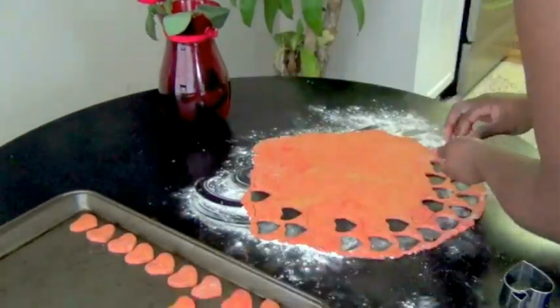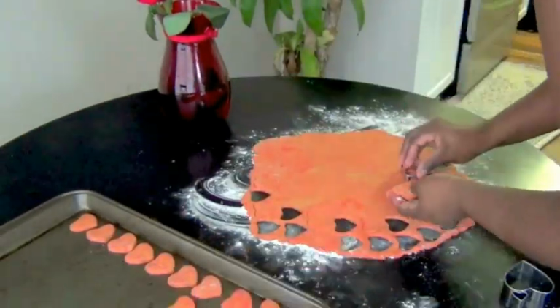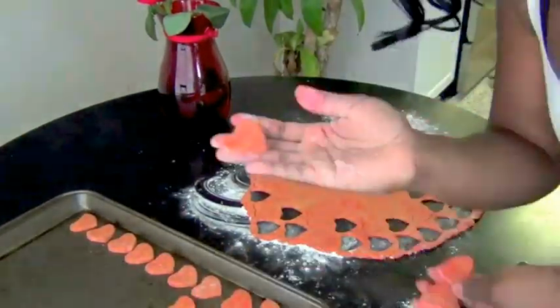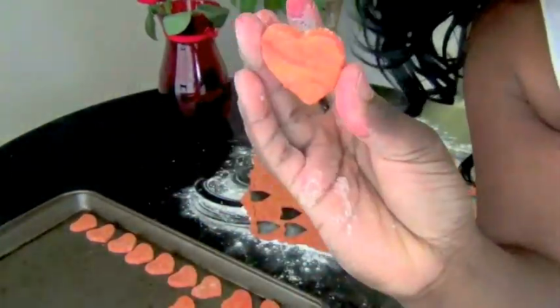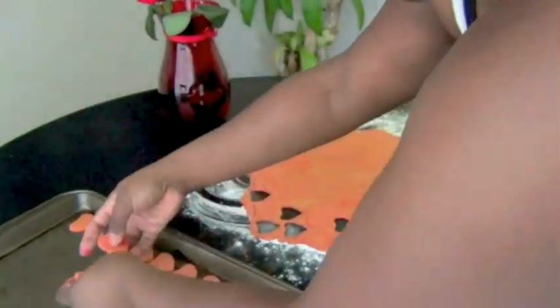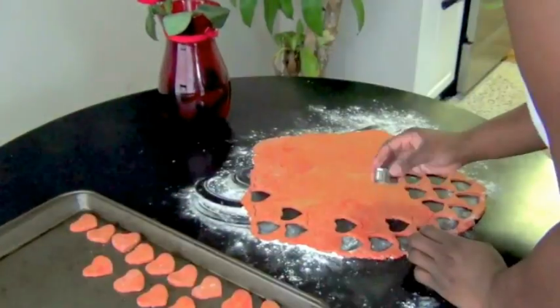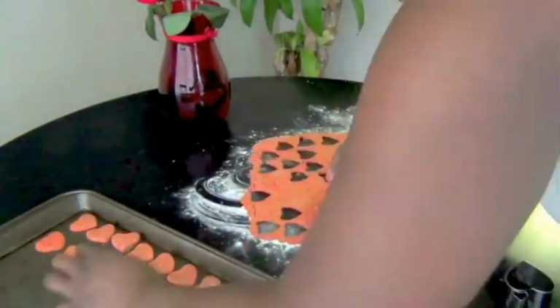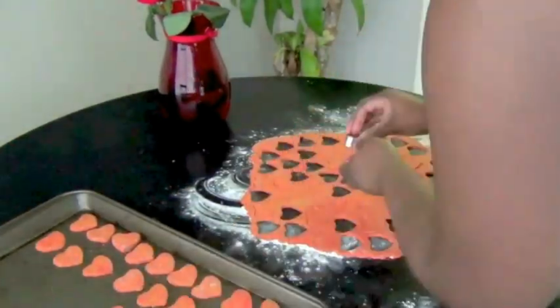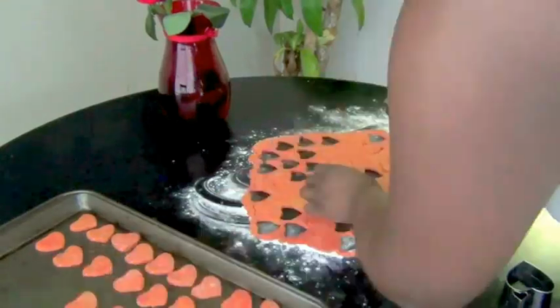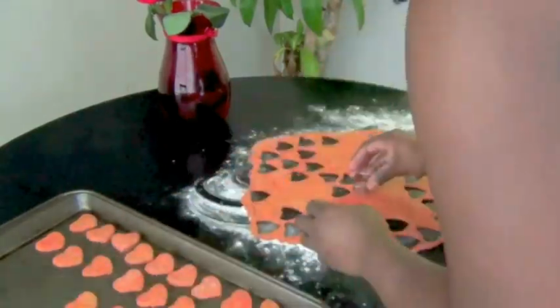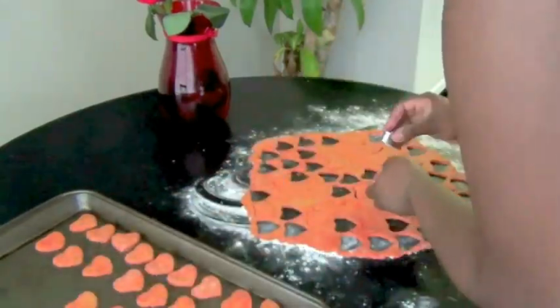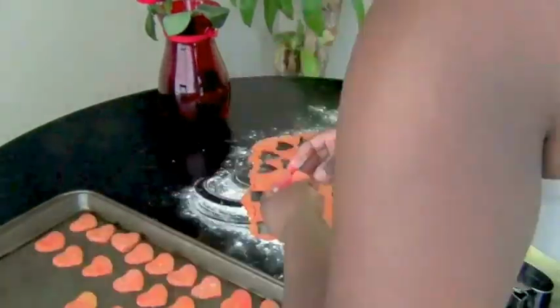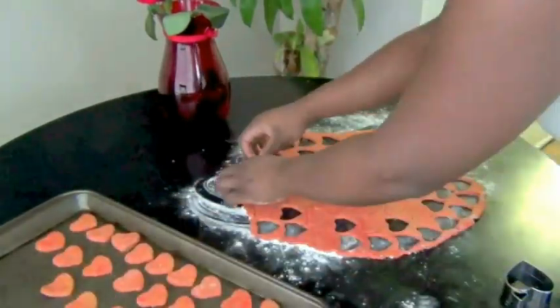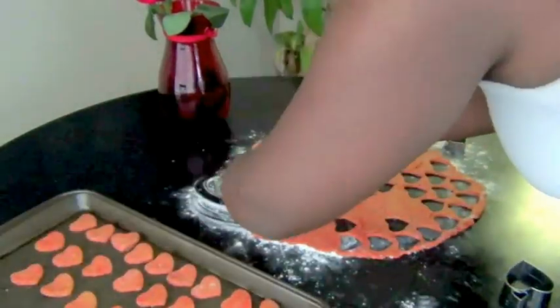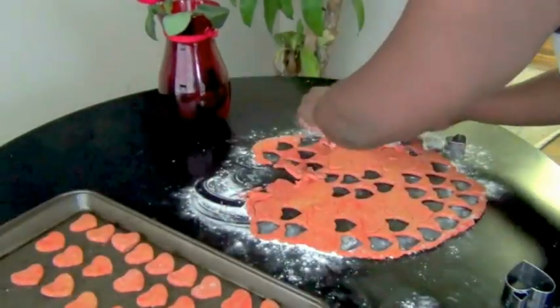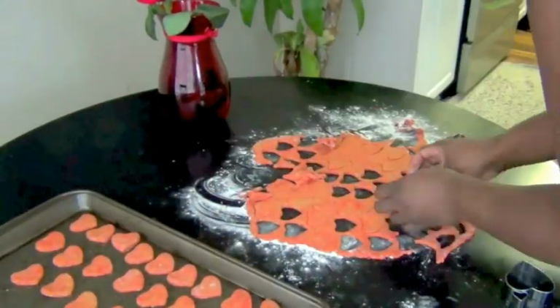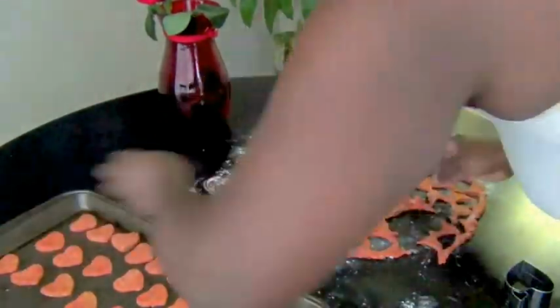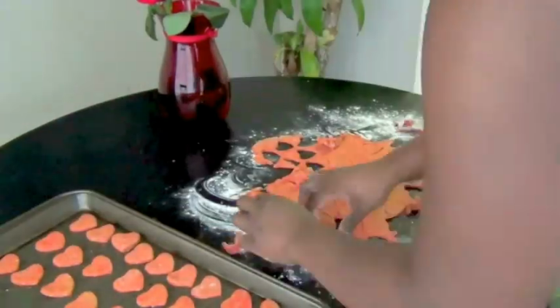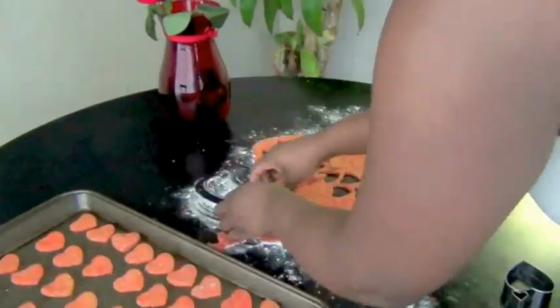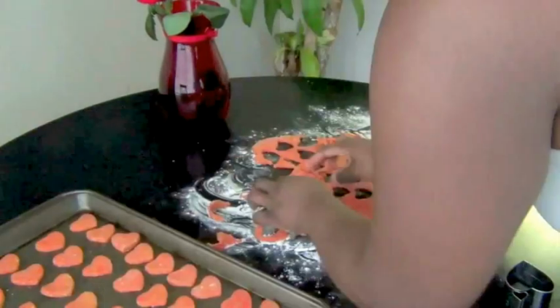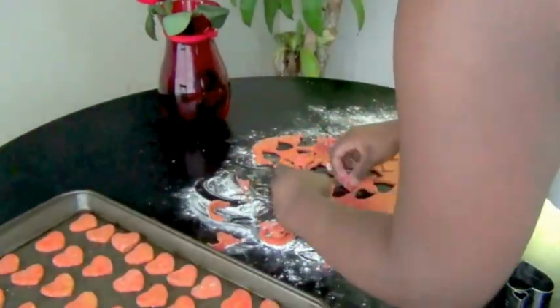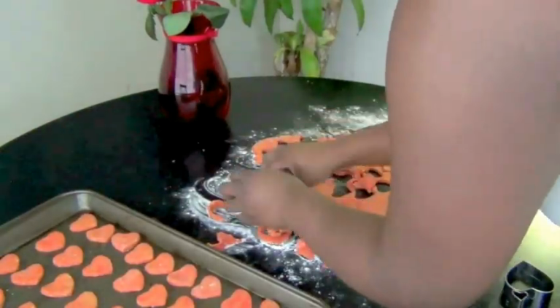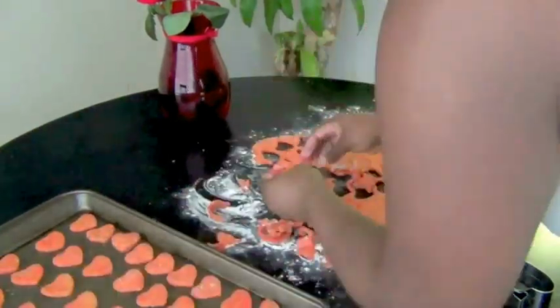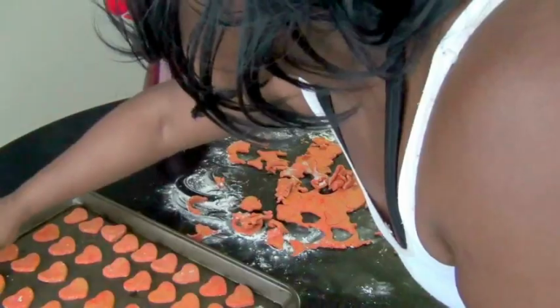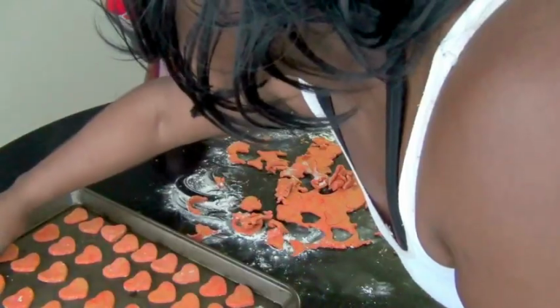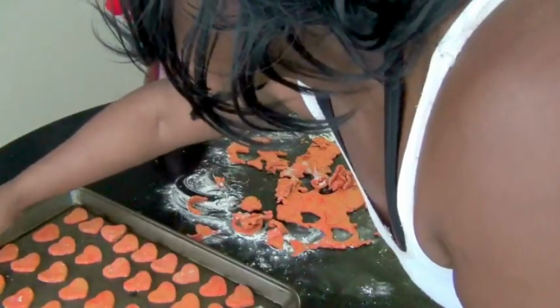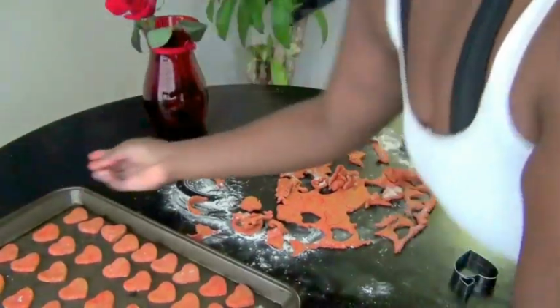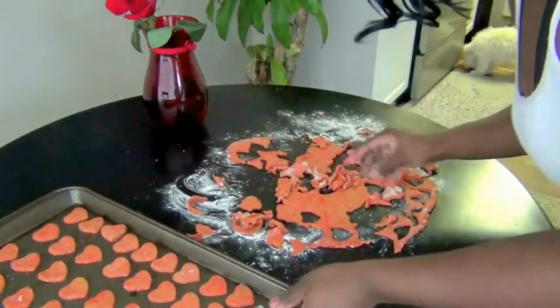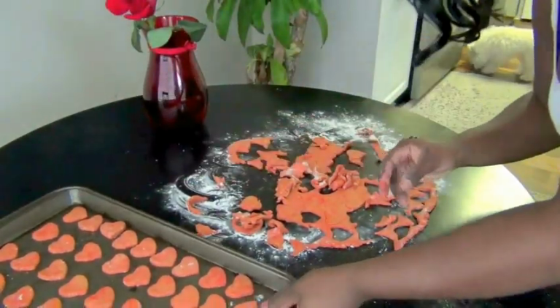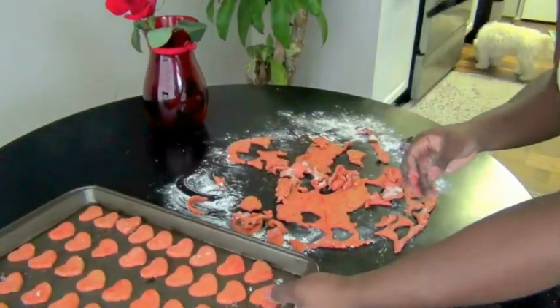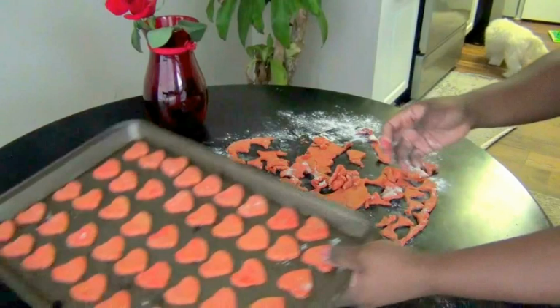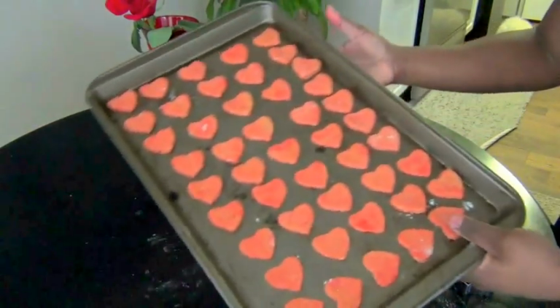Since we're using real ingredients, these dog treats won't last forever like the kind that you get in the box, so store them in an airtight container in your refrigerator for up to a week or two. Give the rest away for Valentine's Day gifts or keep them in your freezer.